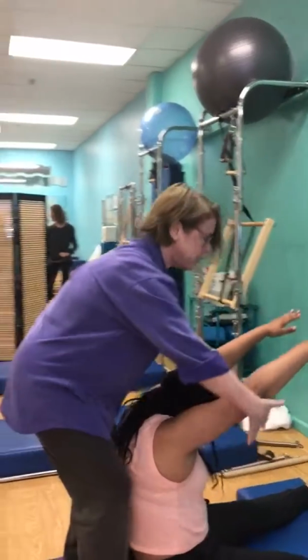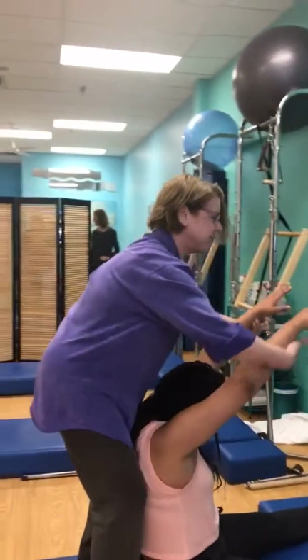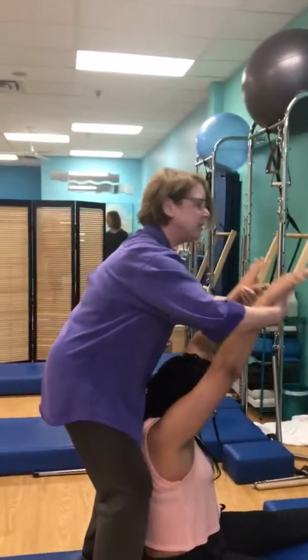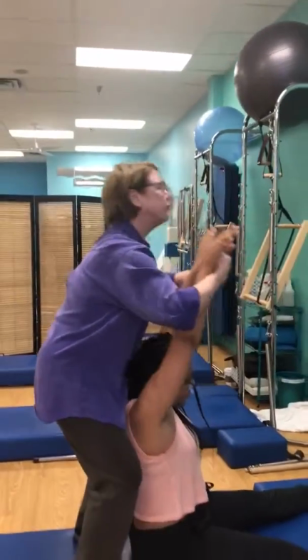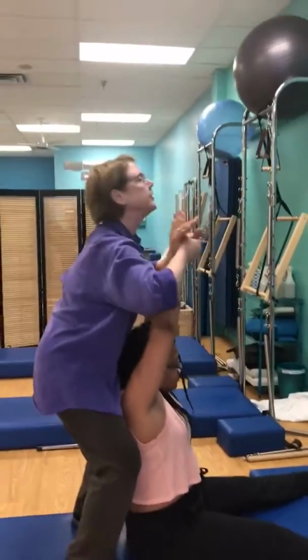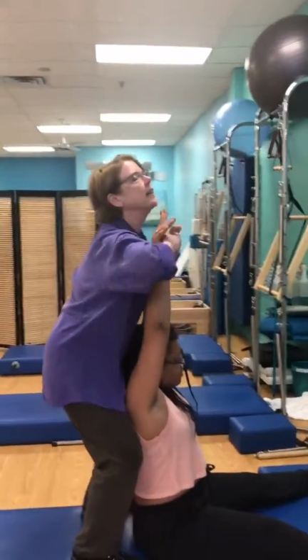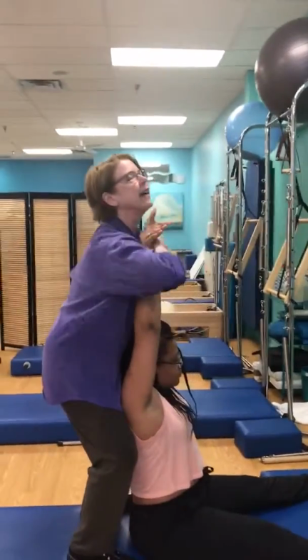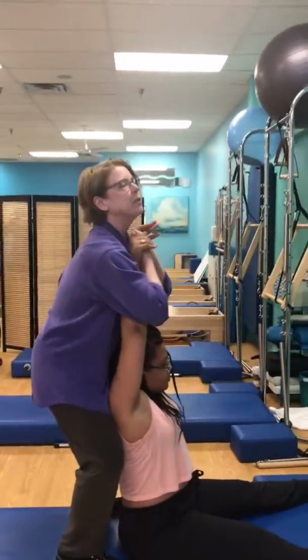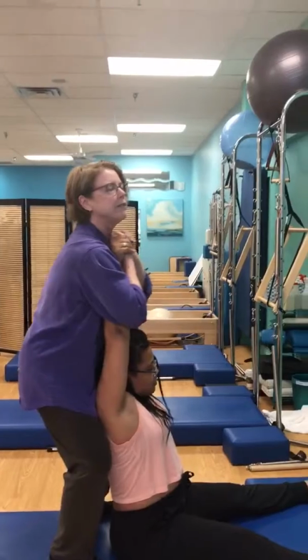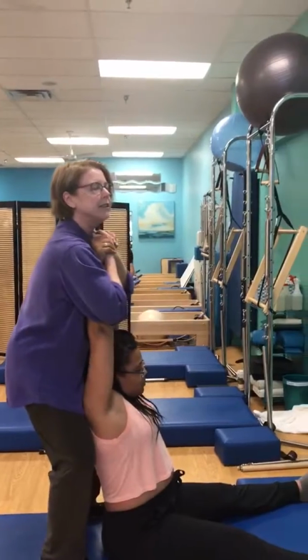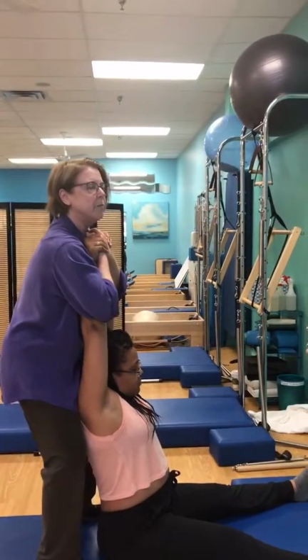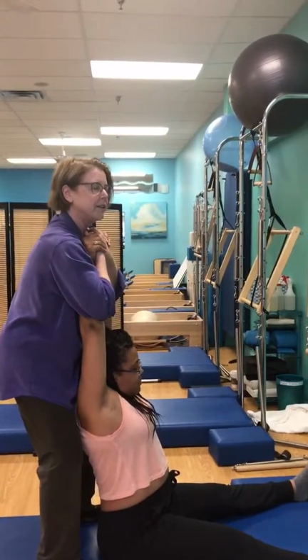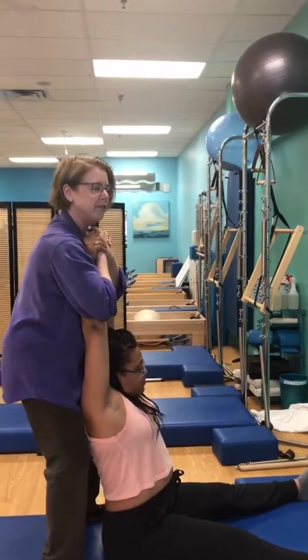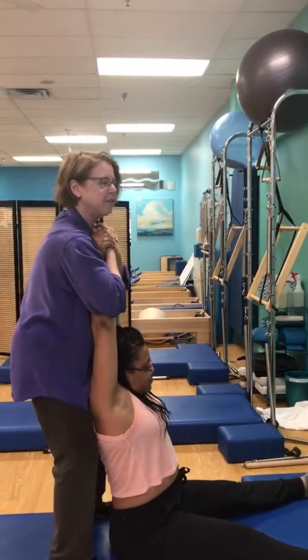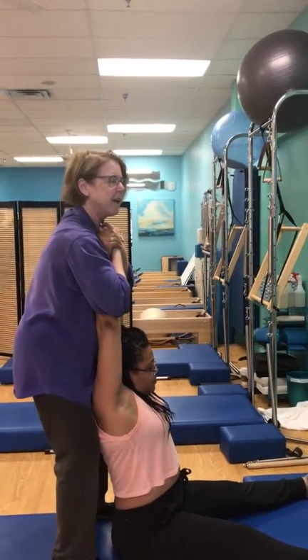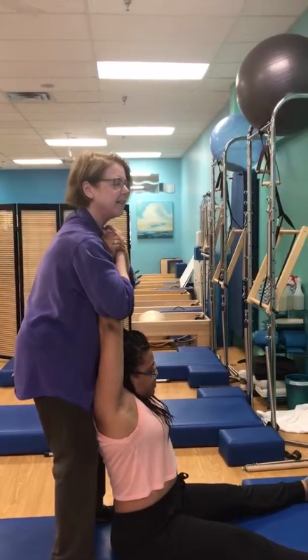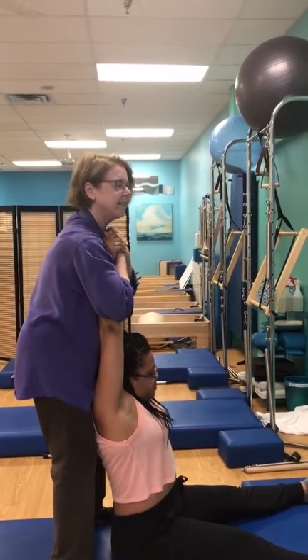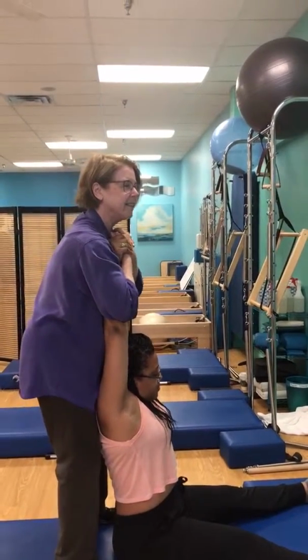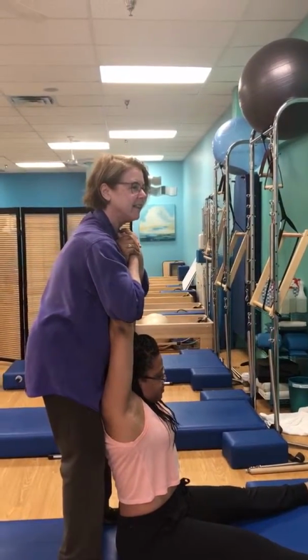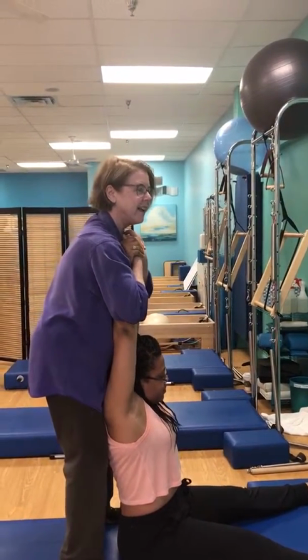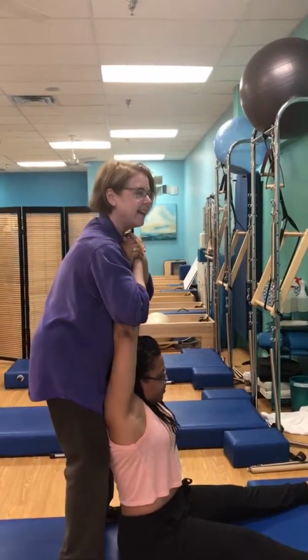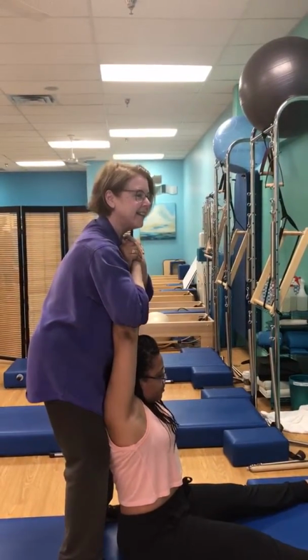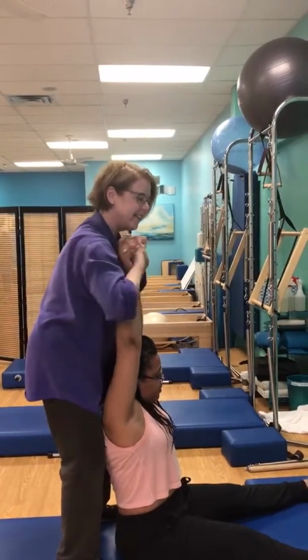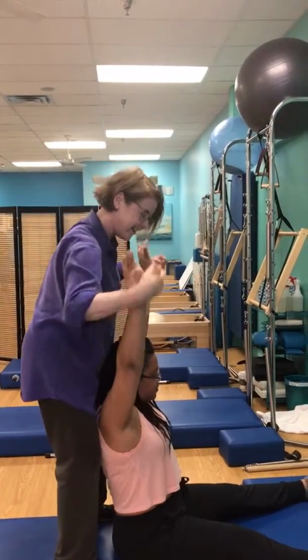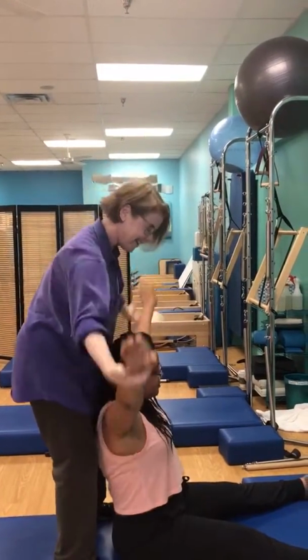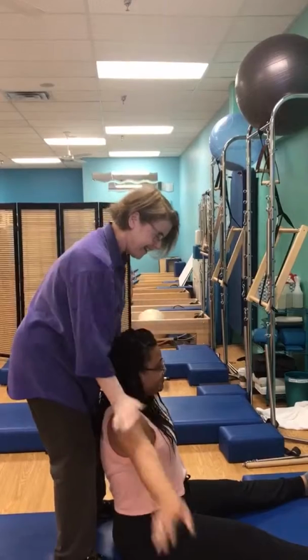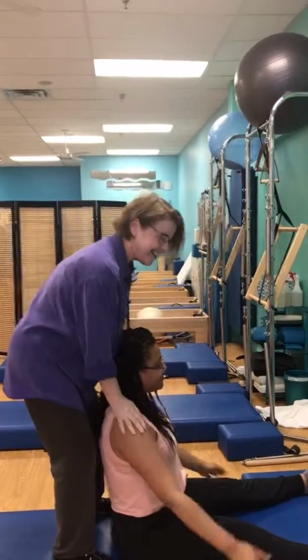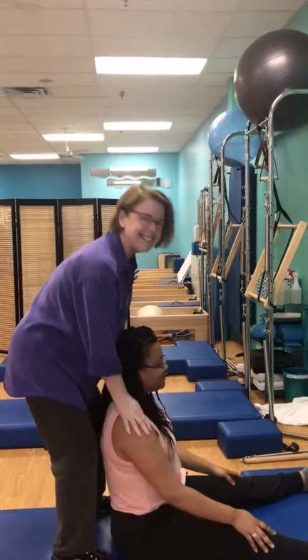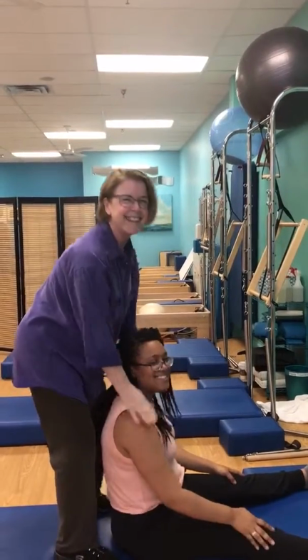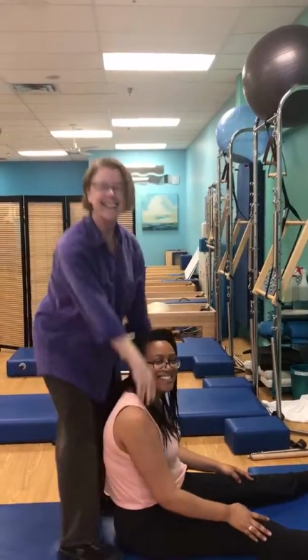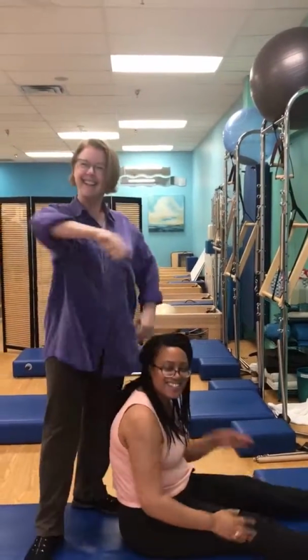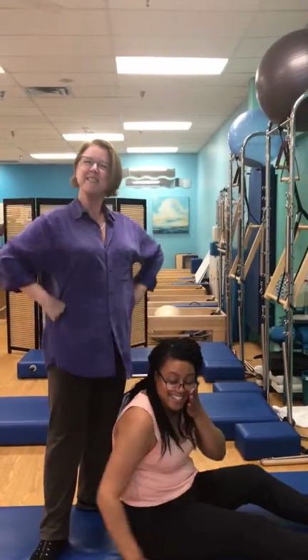Beautiful — easy shoulders. And I'm looking for a dipole on the front of her spine. And exhale. Nice. And that's it.